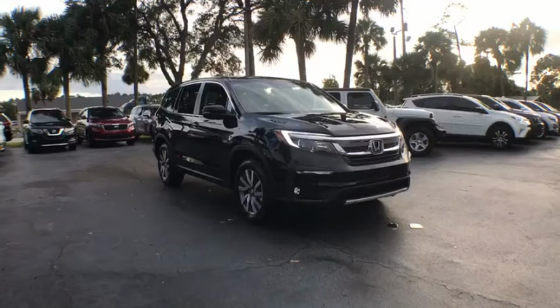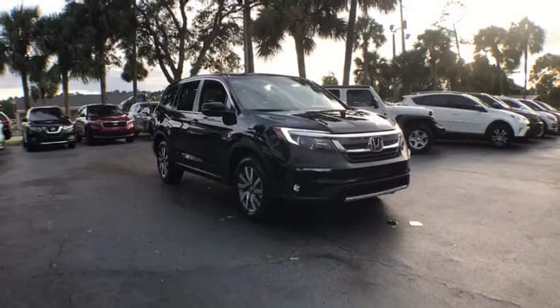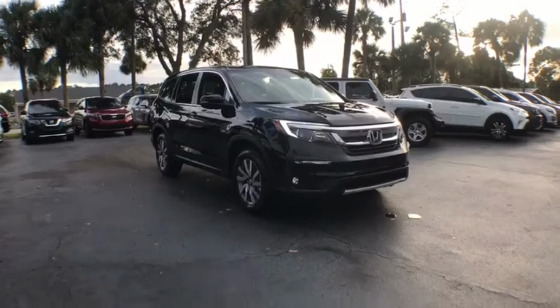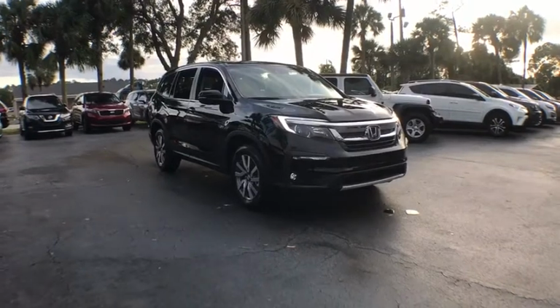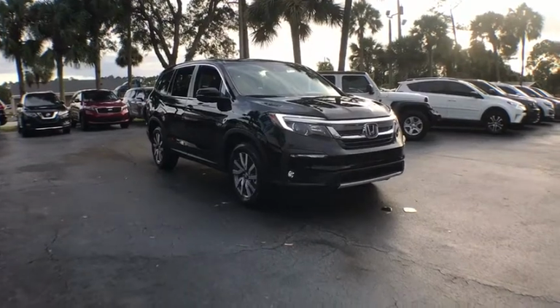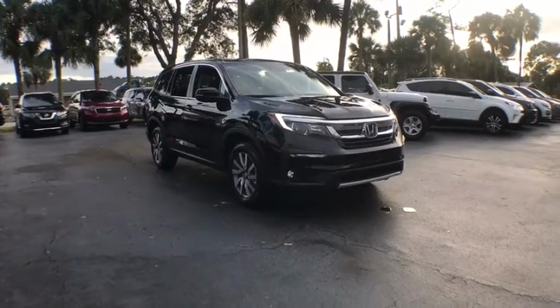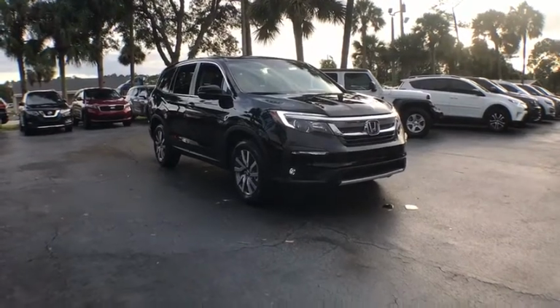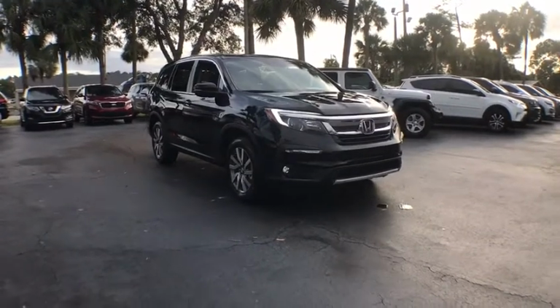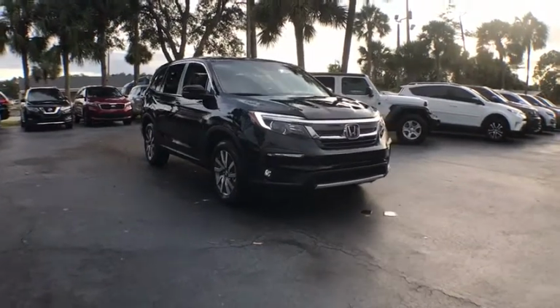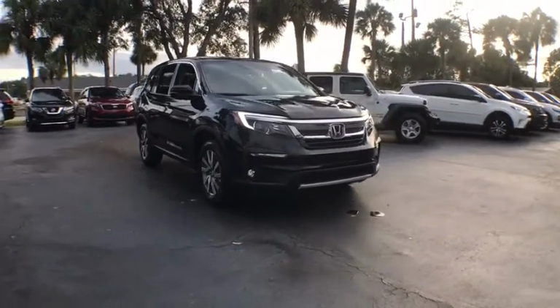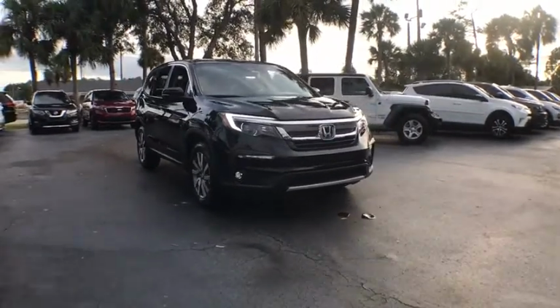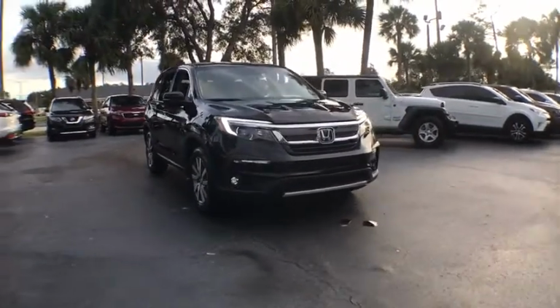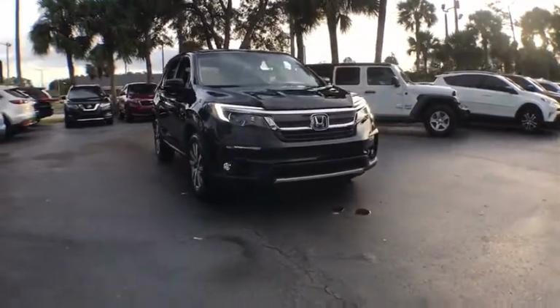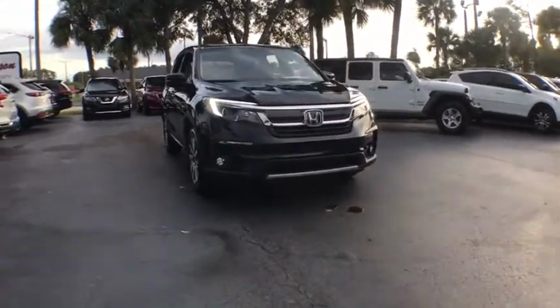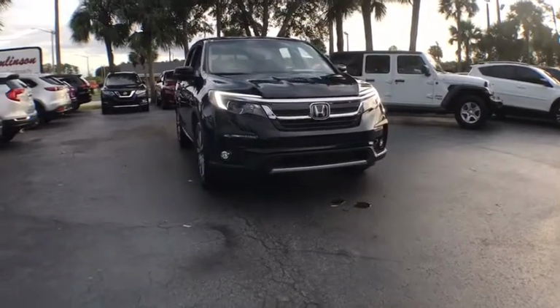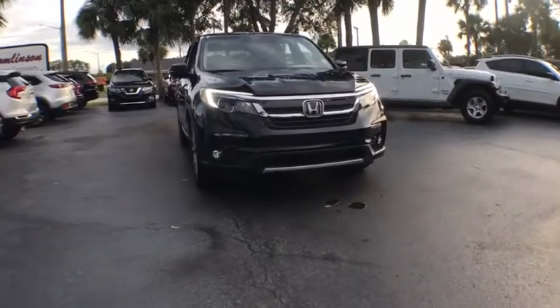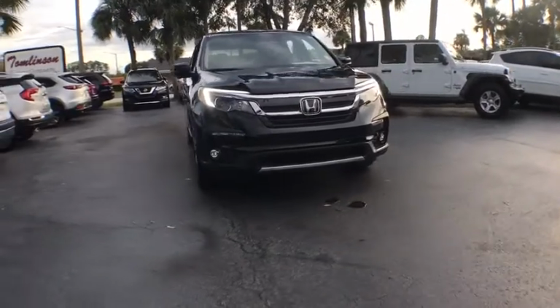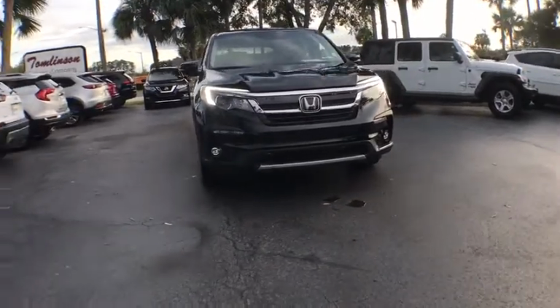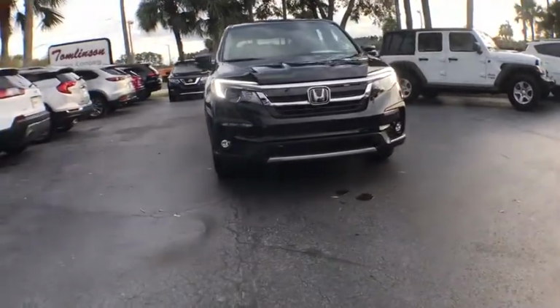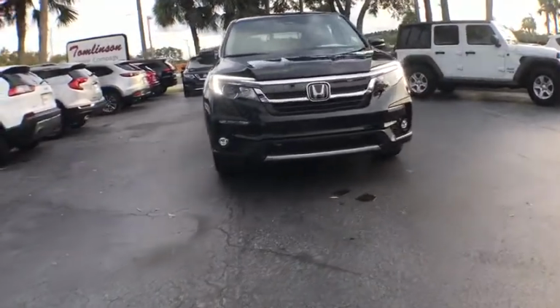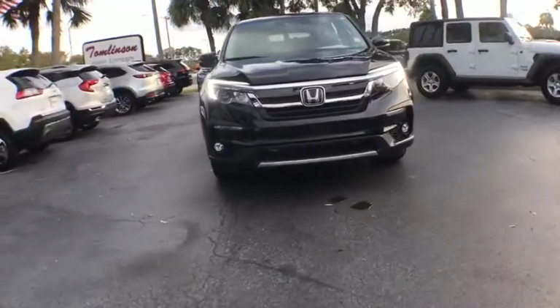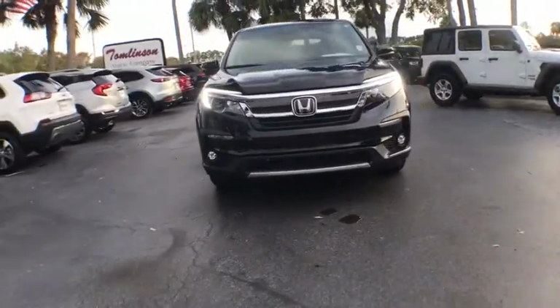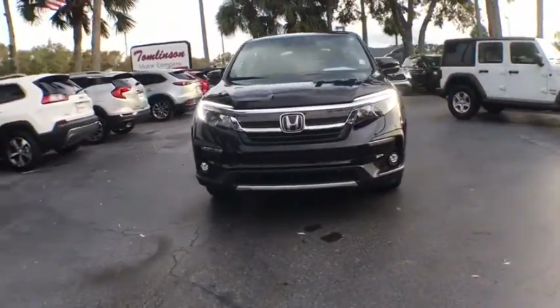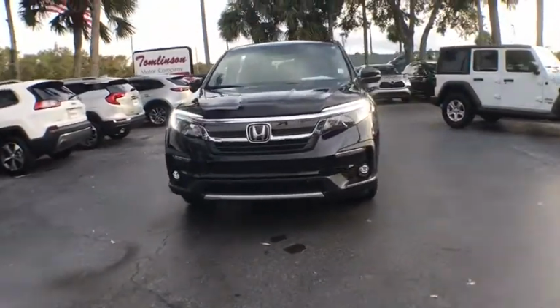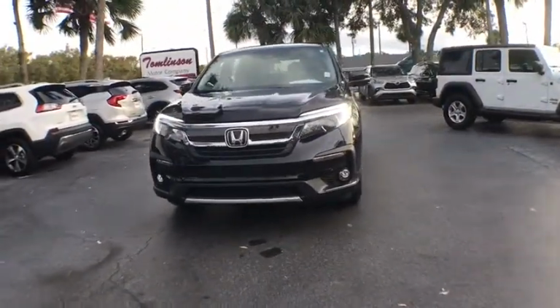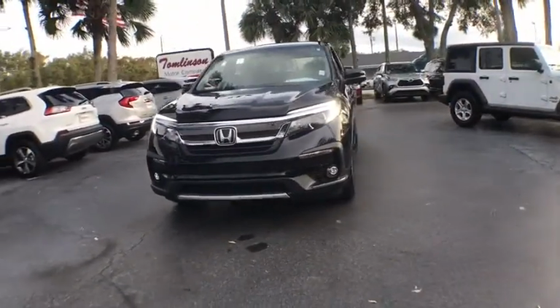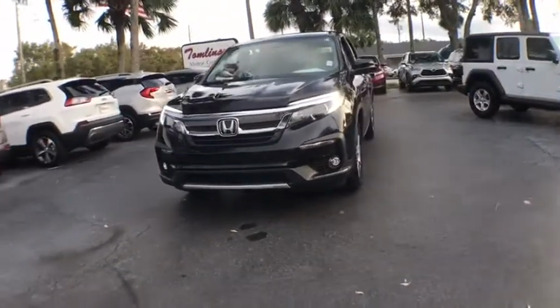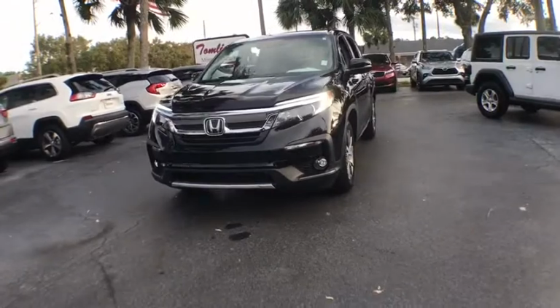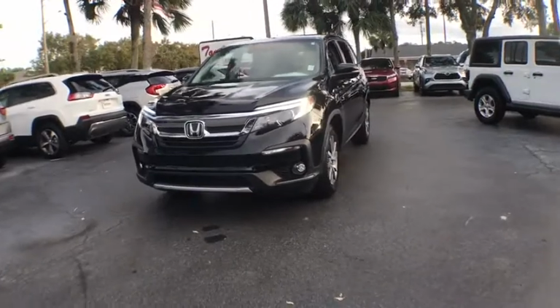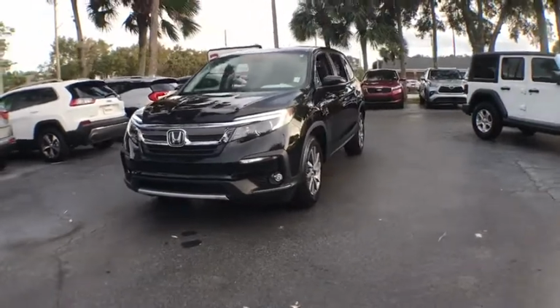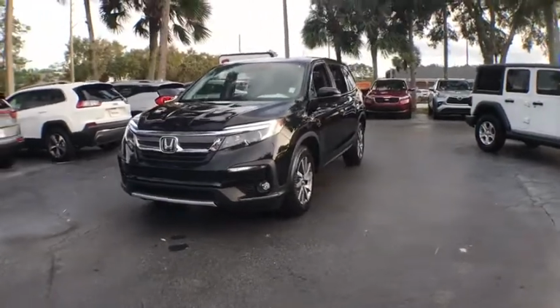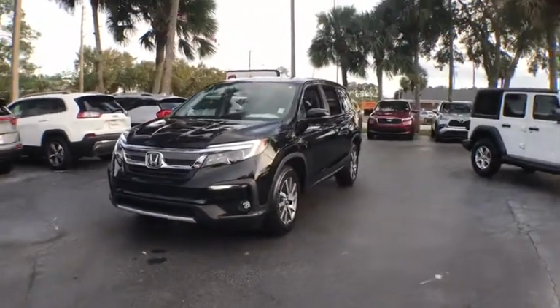Looking for the right vehicle? Check out the 2020 Honda Pilot. Optimal utility. Indulgent interior. Powerful performer. You'll be ready for almost anything in the Honda Pilot.